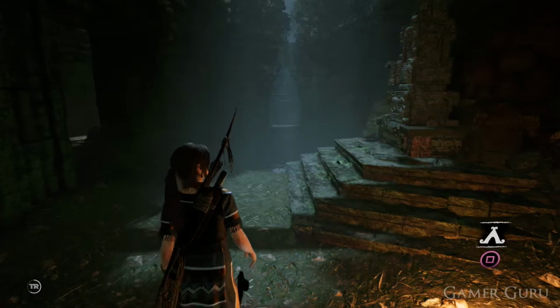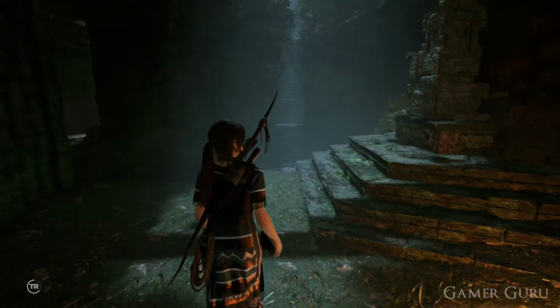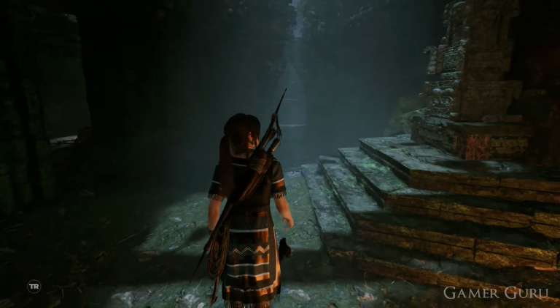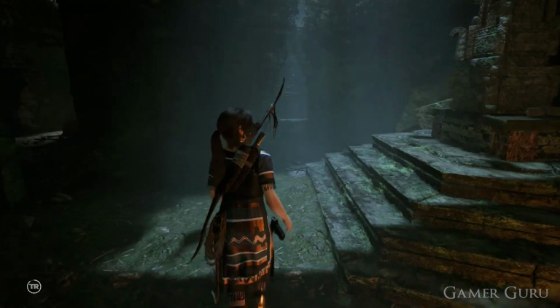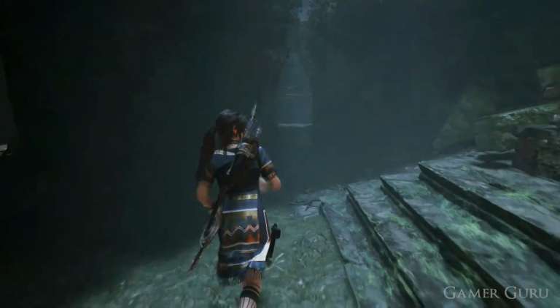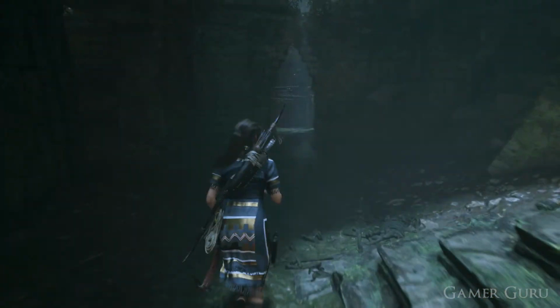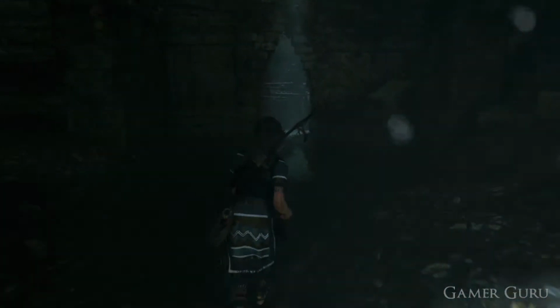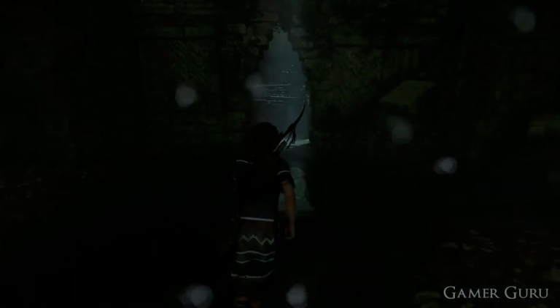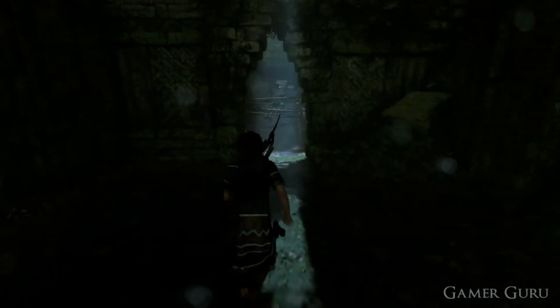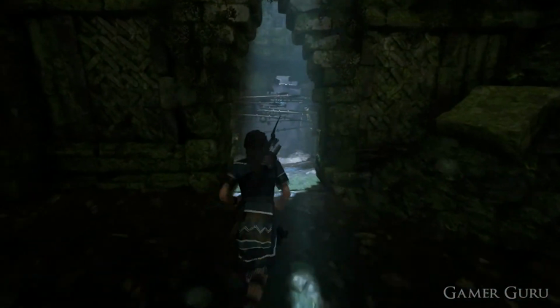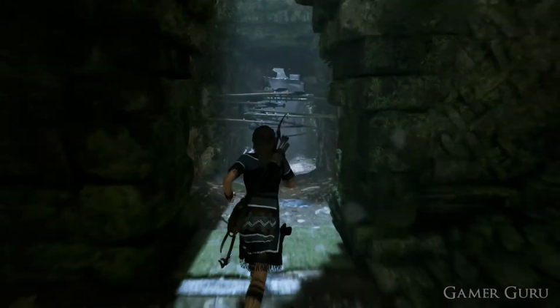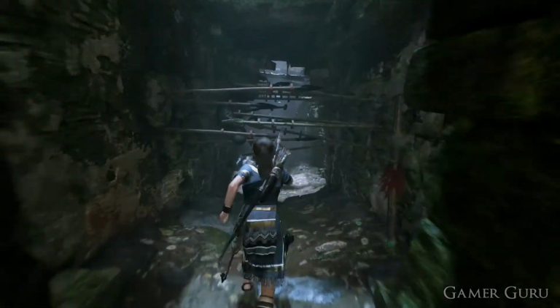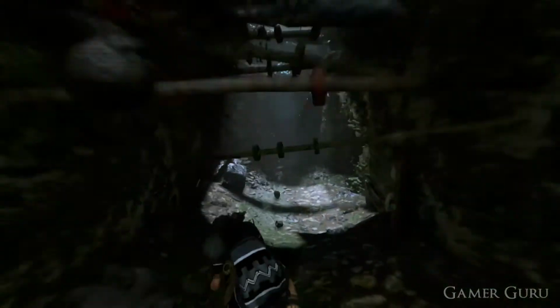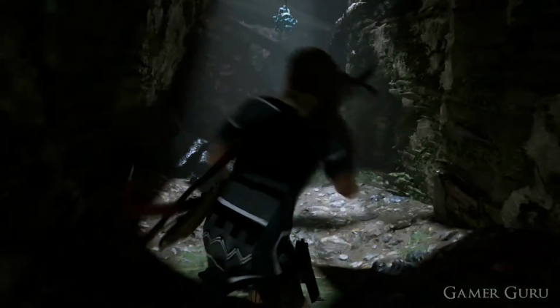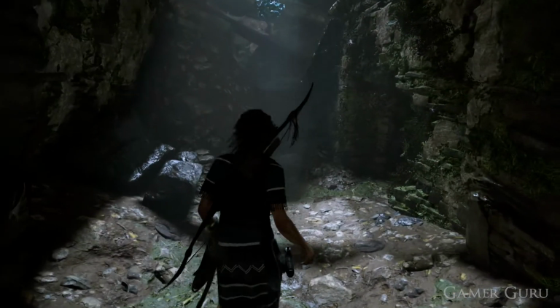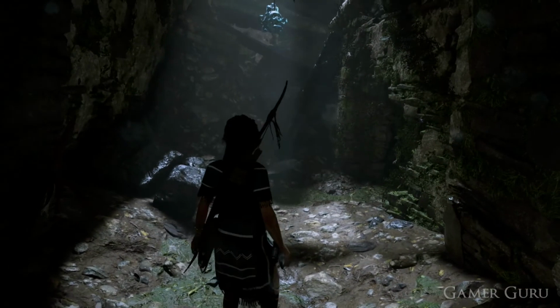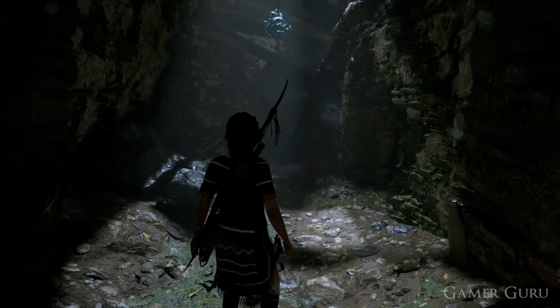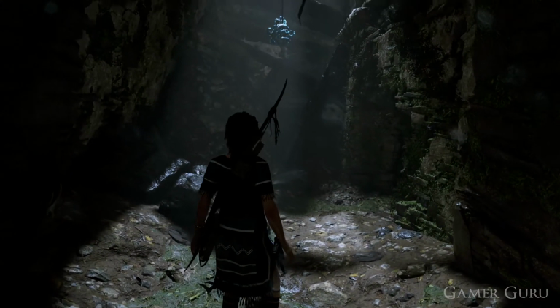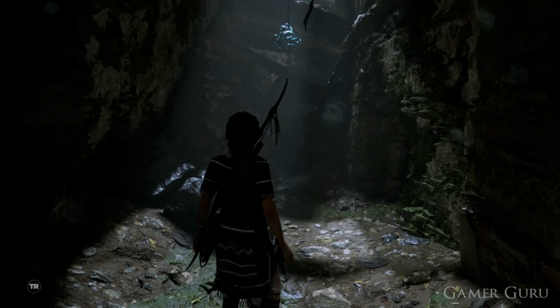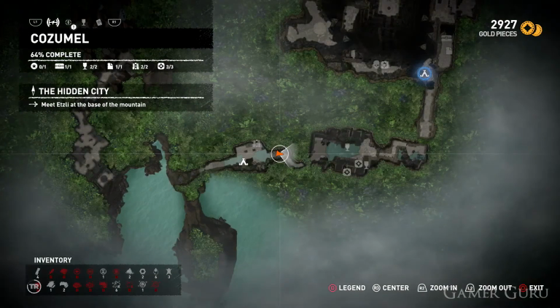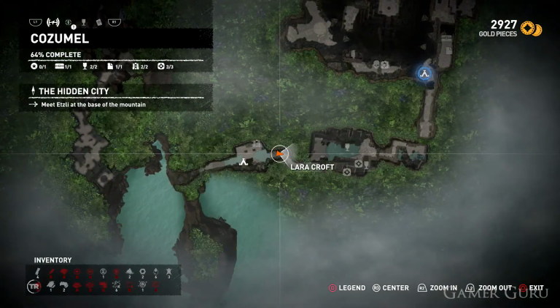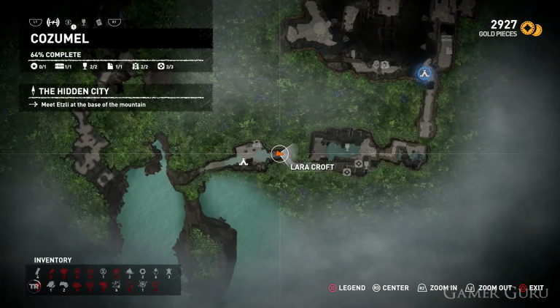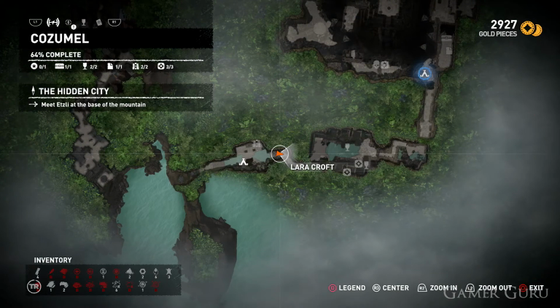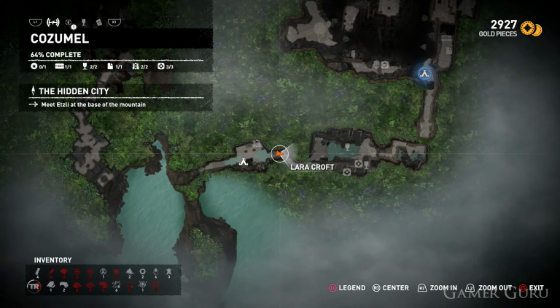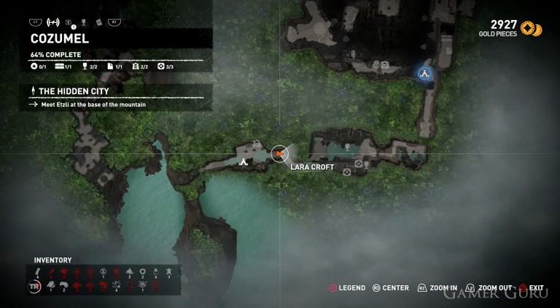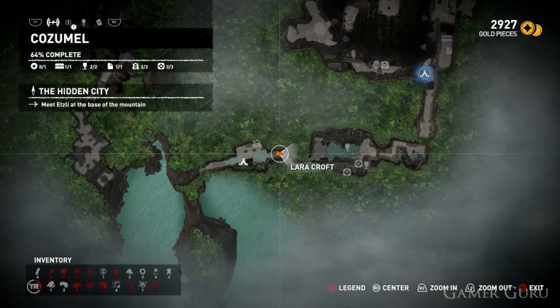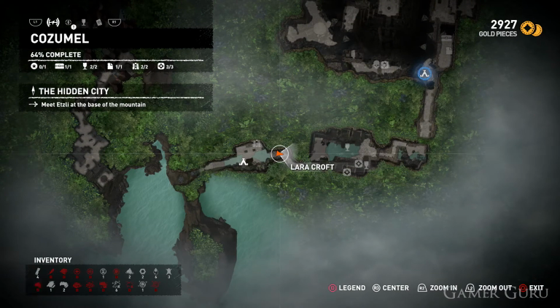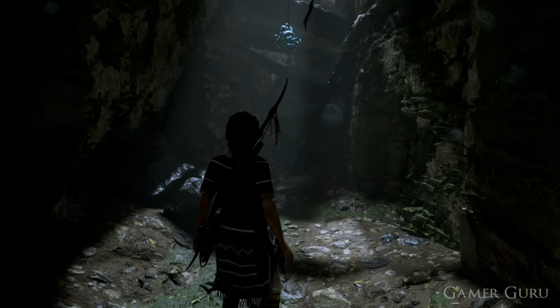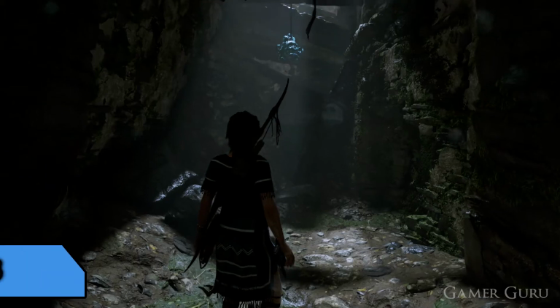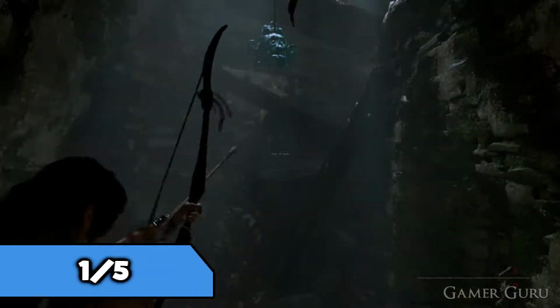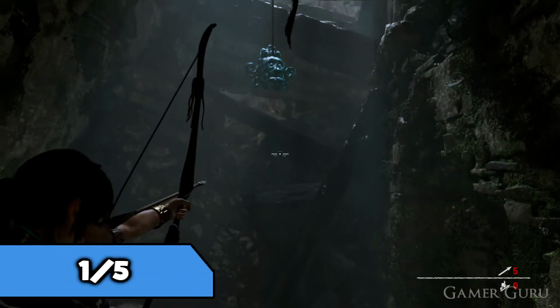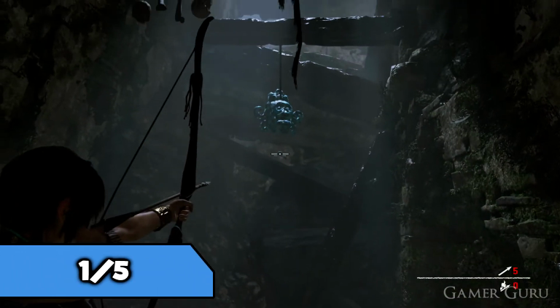How's it going guys, and welcome back. Today we're going to be checking out the first of the challenges in Shadow of the Tomb Raider. This is going to be for Chapter 1, Cozumel, and the challenge is going to be called Whistle in the Dark. This one consists of shooting down five death whistles, which kind of look like beehives hanging from the ceiling.